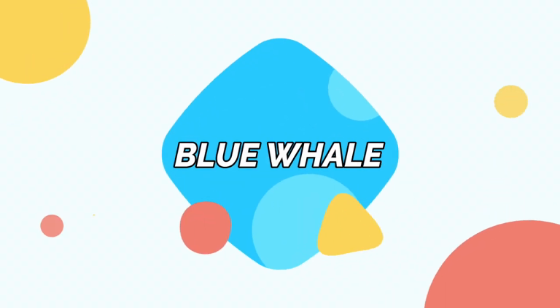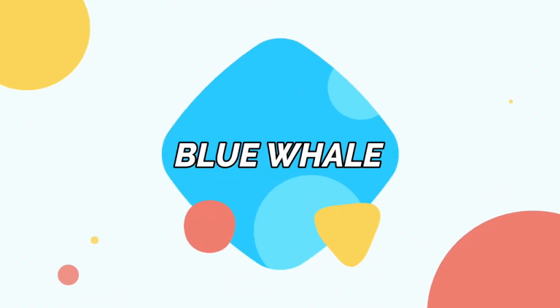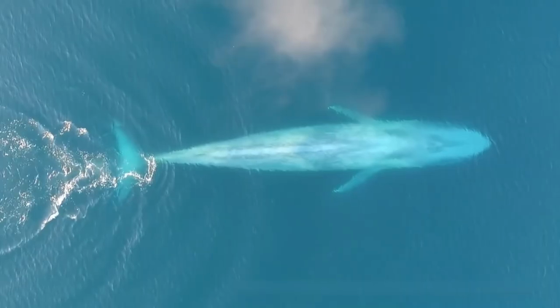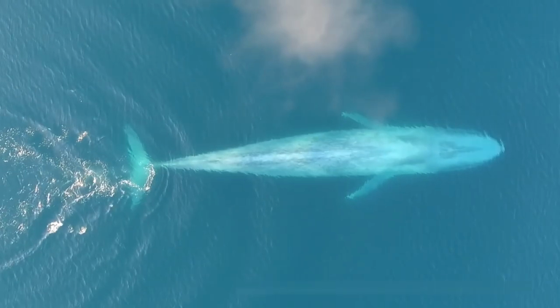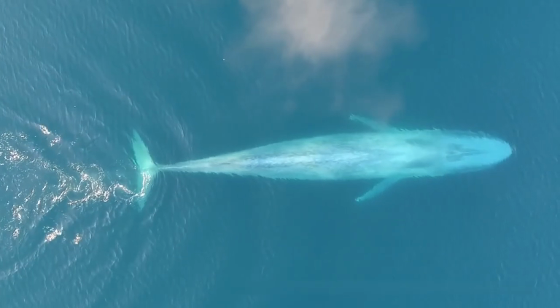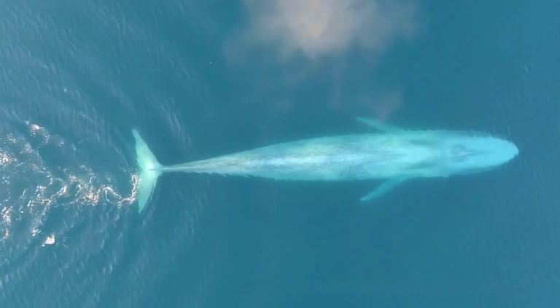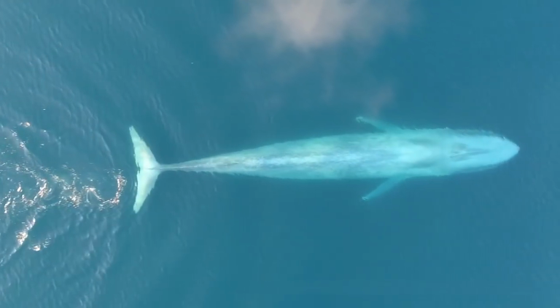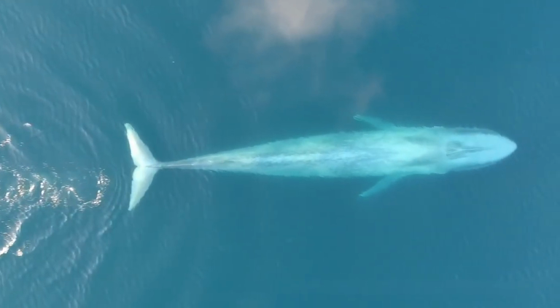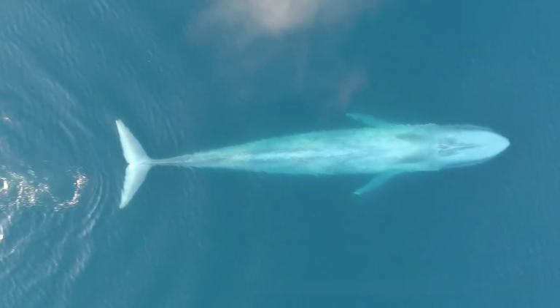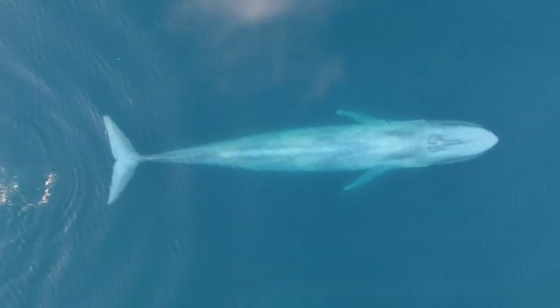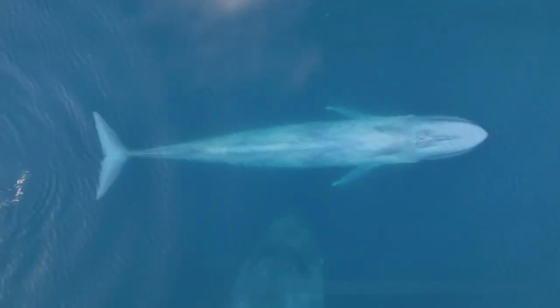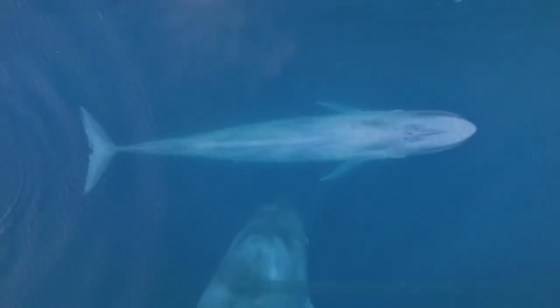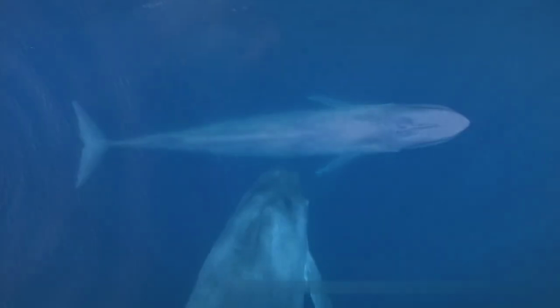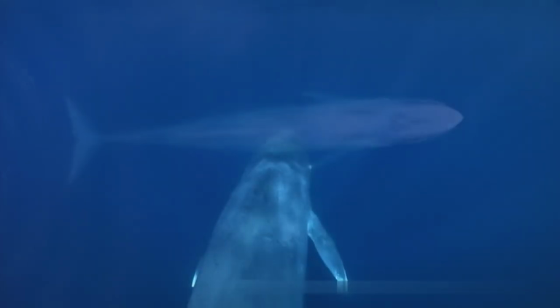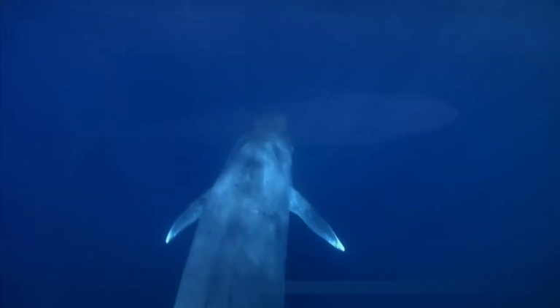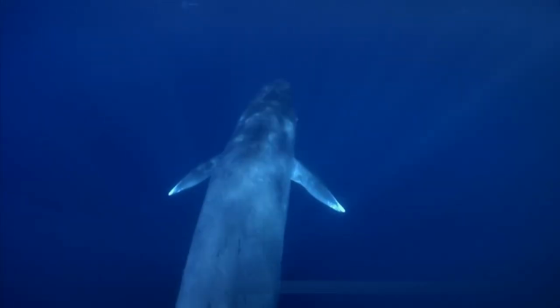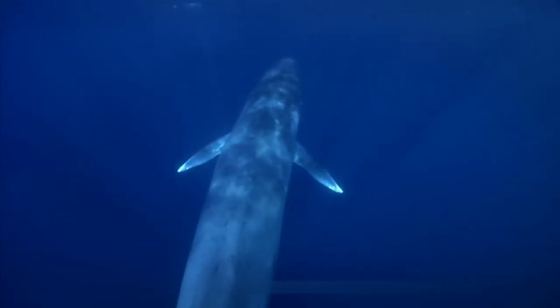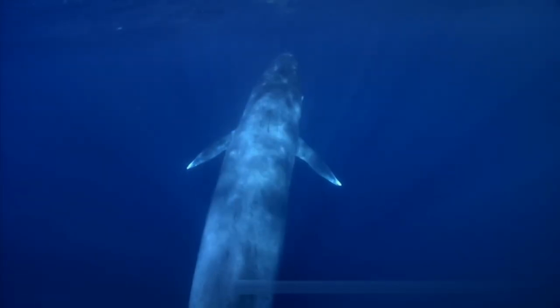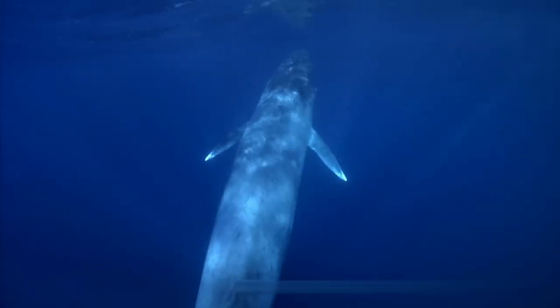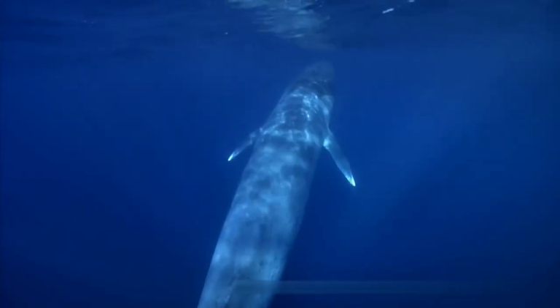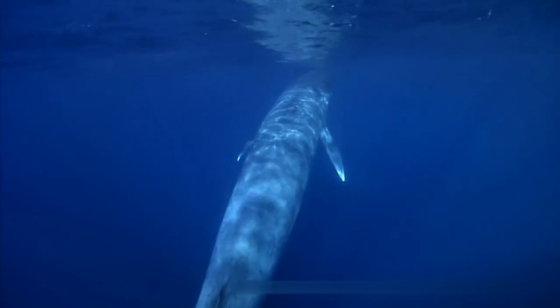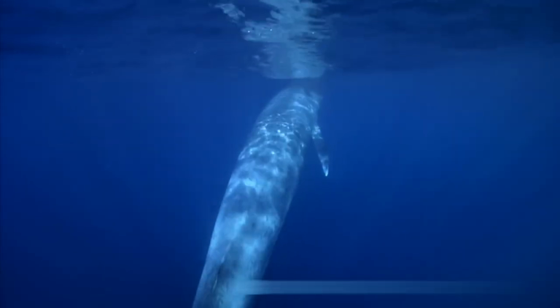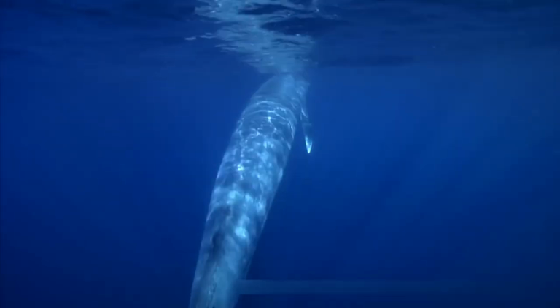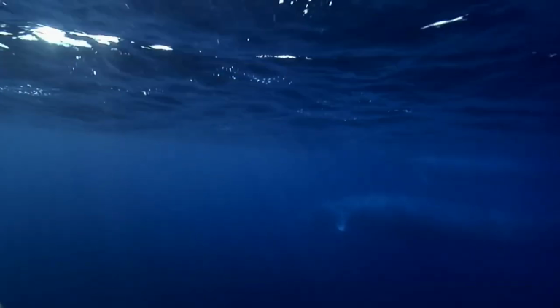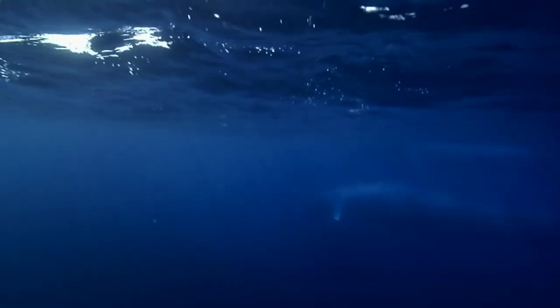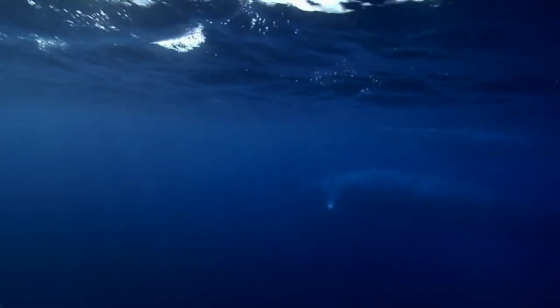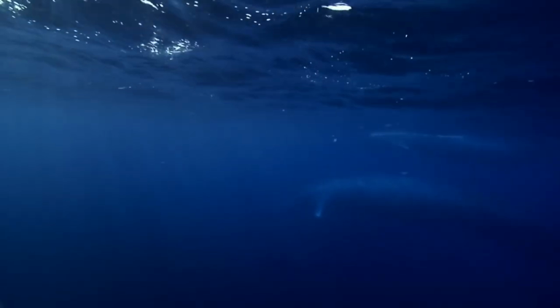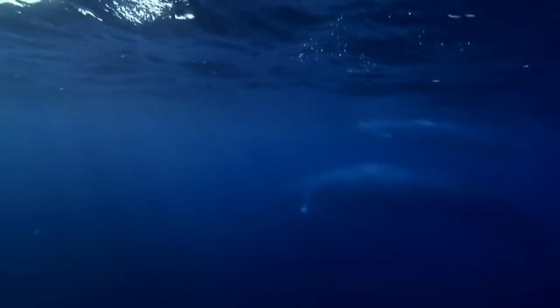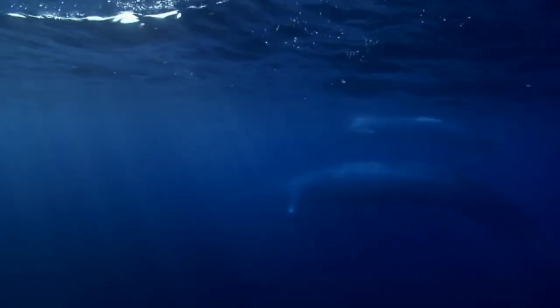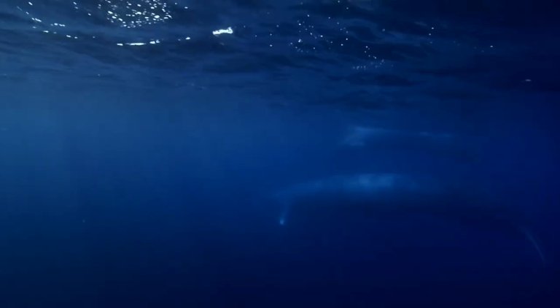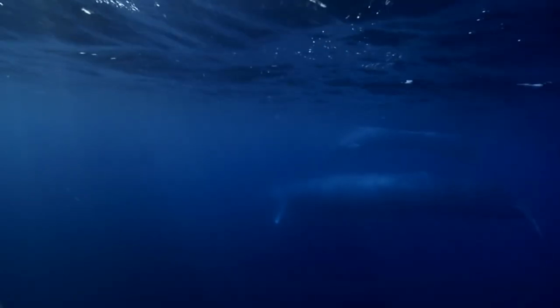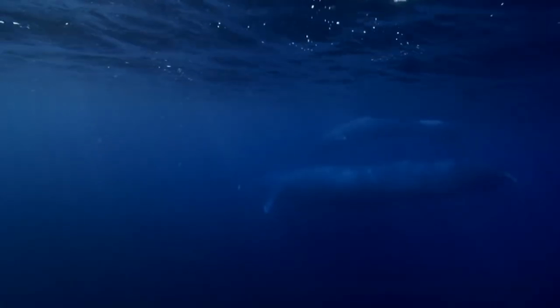Blue whale. They use the thickness of their body and blood flow to help control their body temperature and stay warm in the icy waters. Blue whales migrate to the Antarctic waters during the summer to feed on krill before moving on to the warmer waters of the equator.